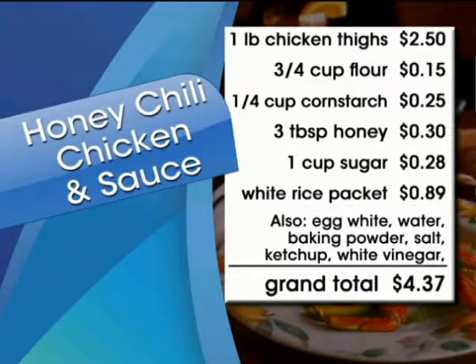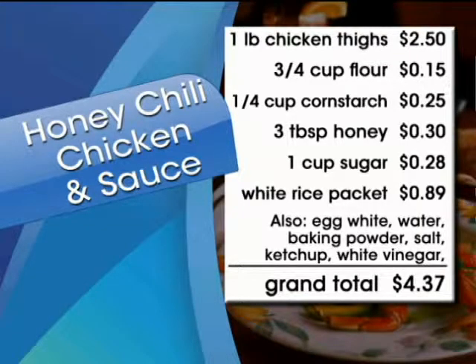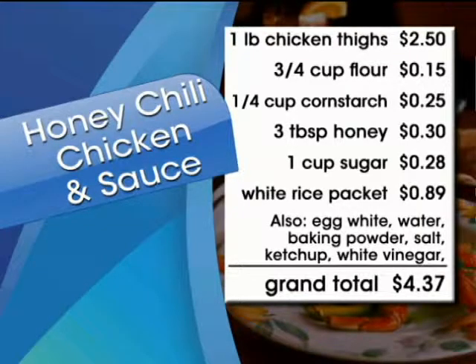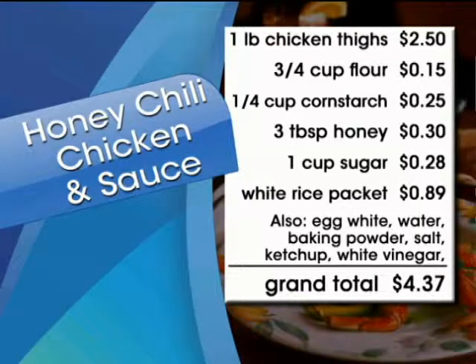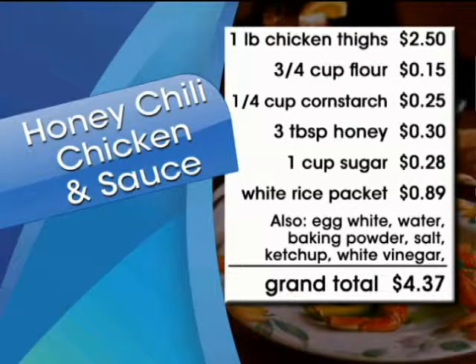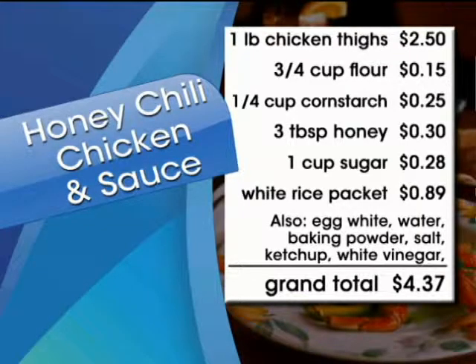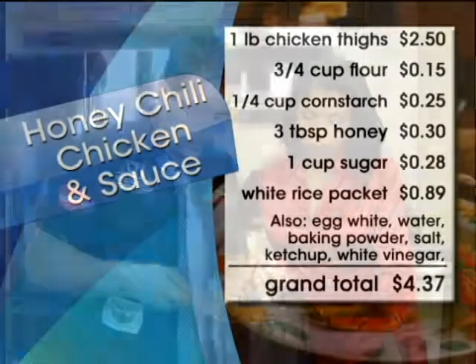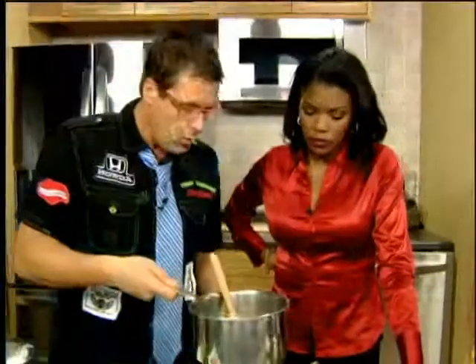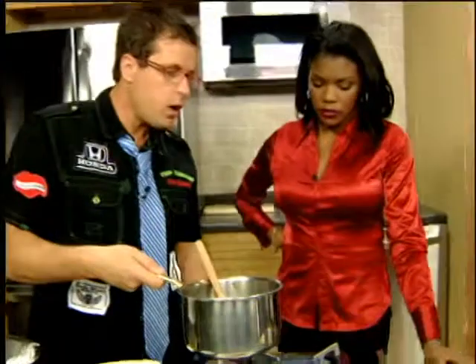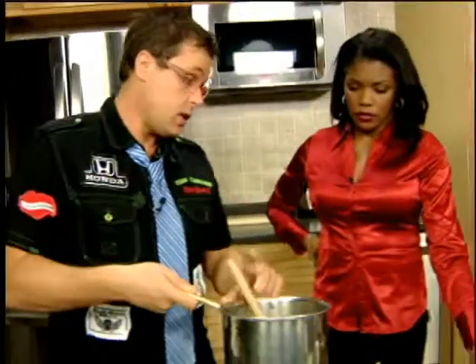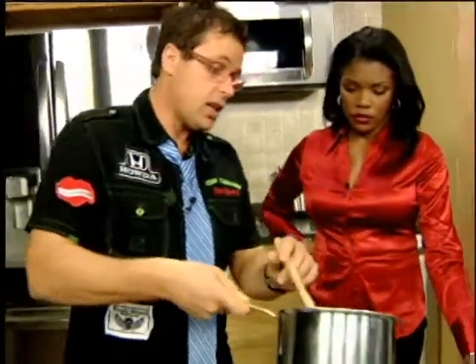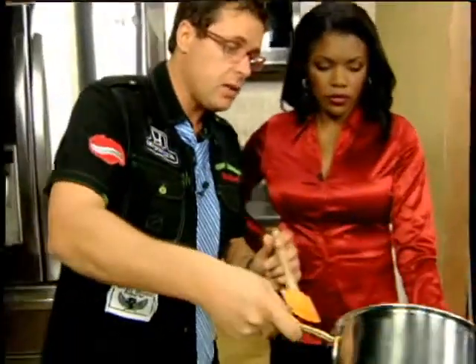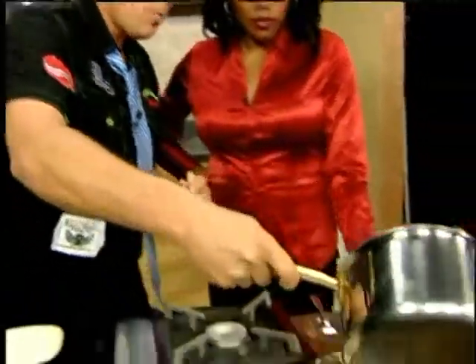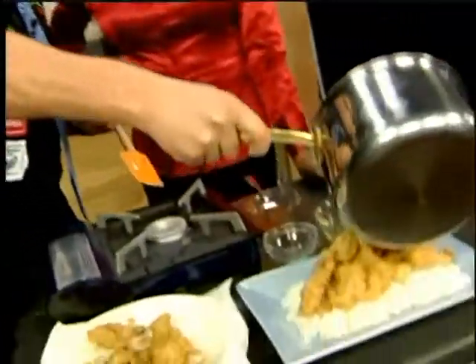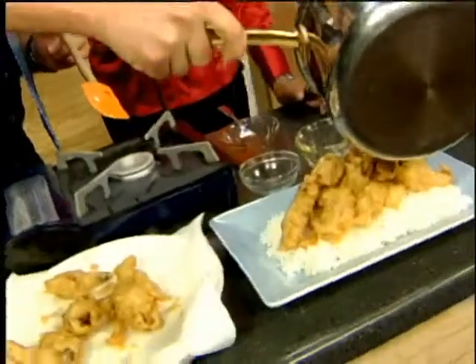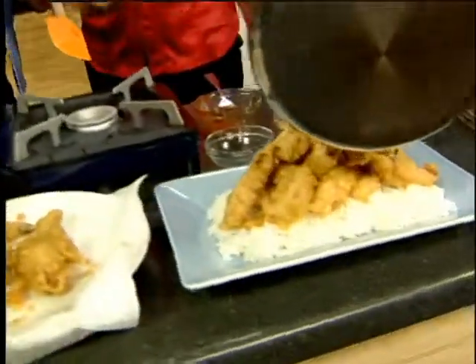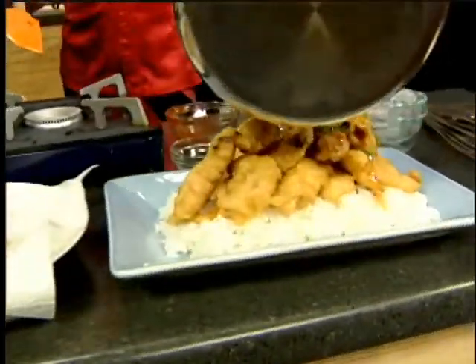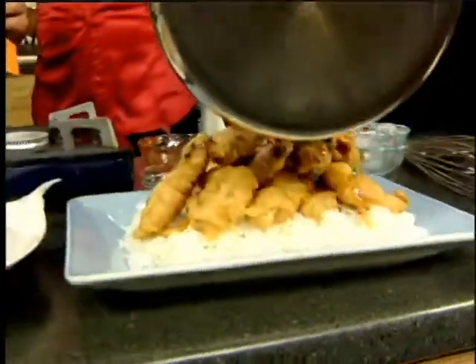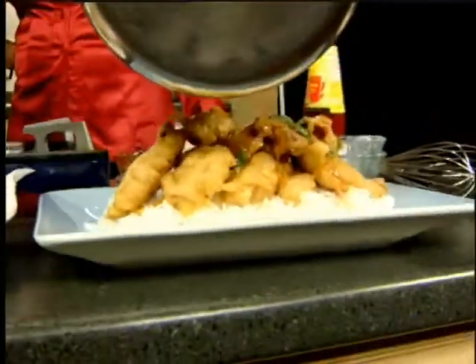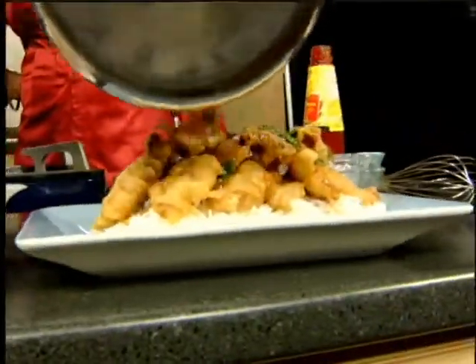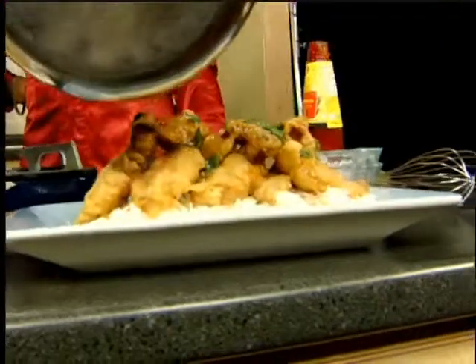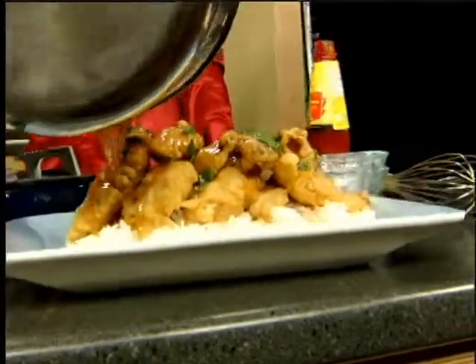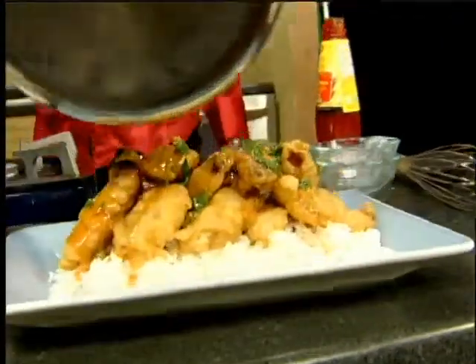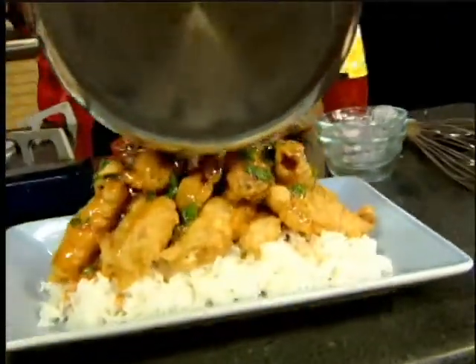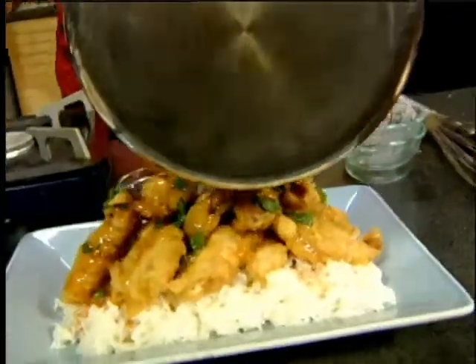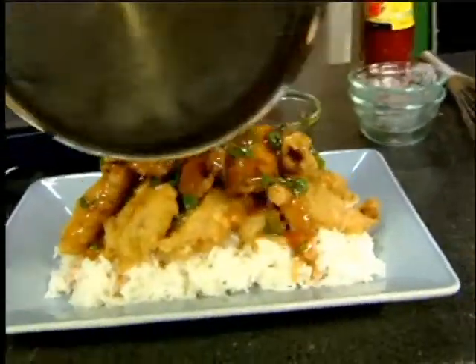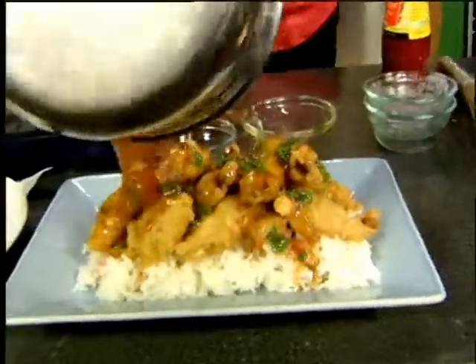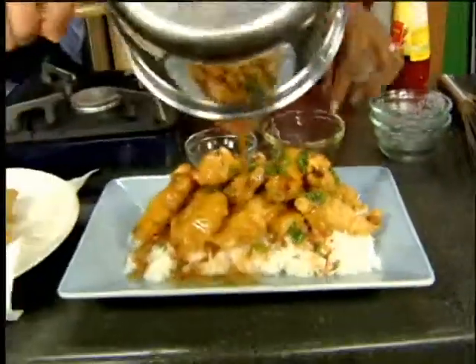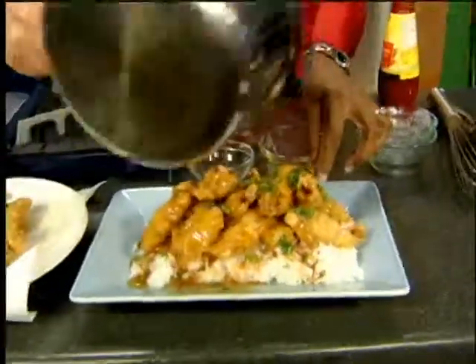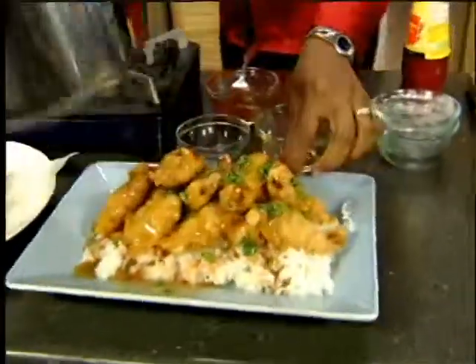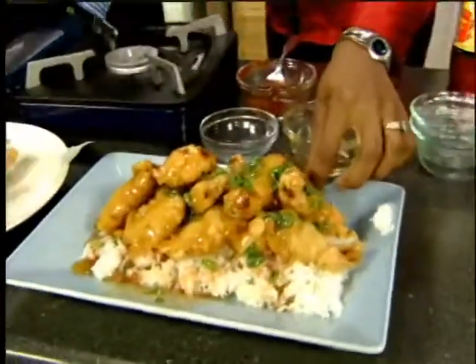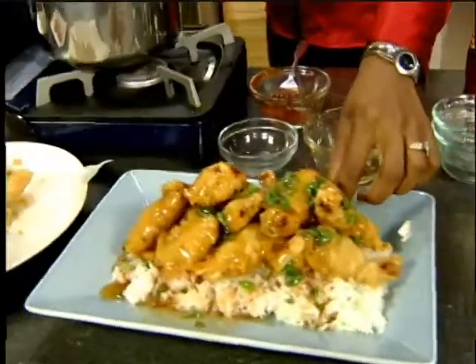So as this comes up, you've got your sauce which is ready now. What we do is serve it on the rice, which is inexpensive — we pour it over. We're going to pour this over. Oh, that looks good! Your inexpensive chili sauce. How much did it cost altogether? Less than 10 bucks.